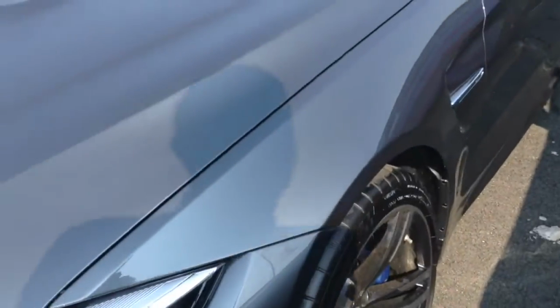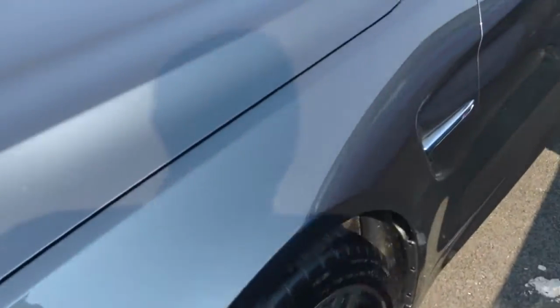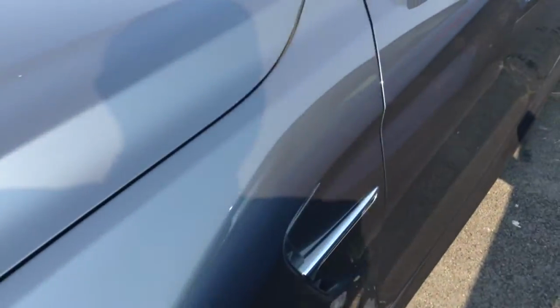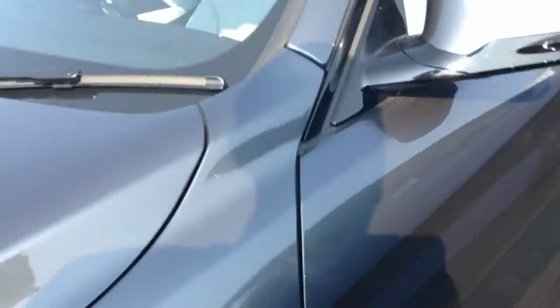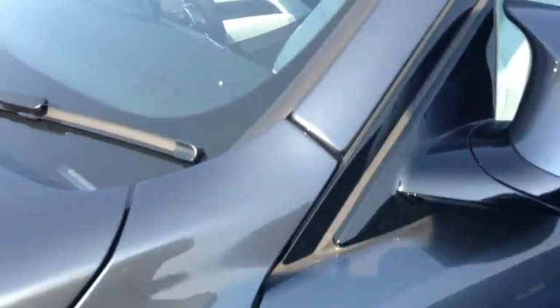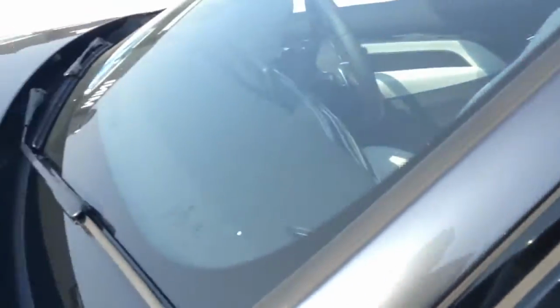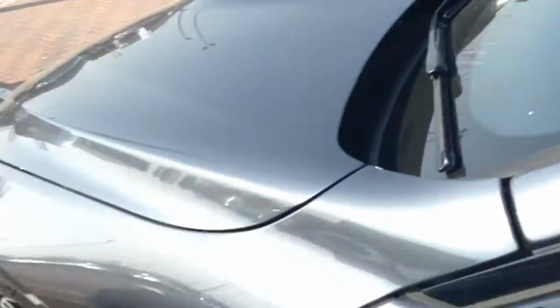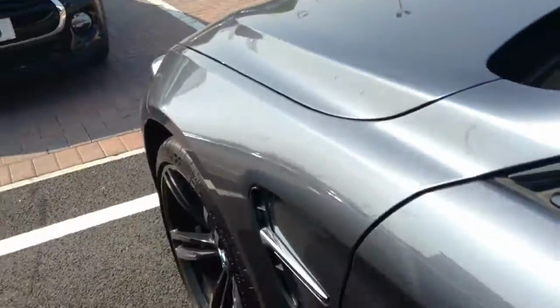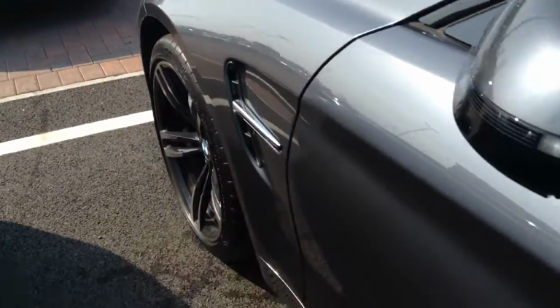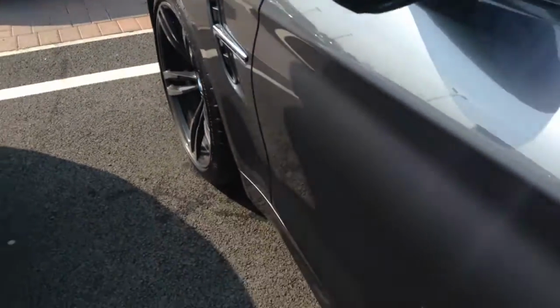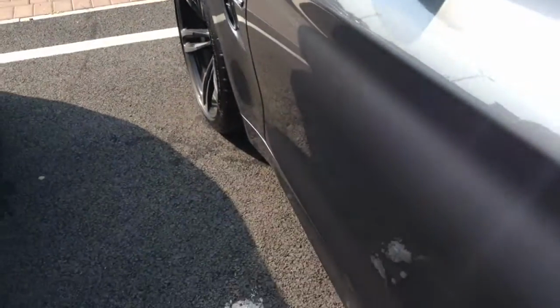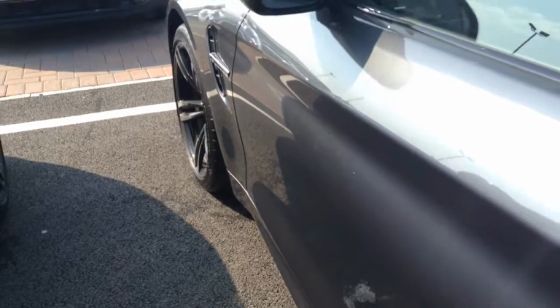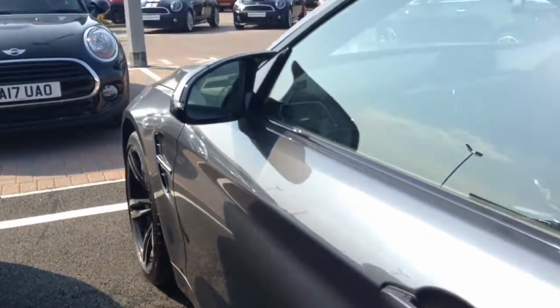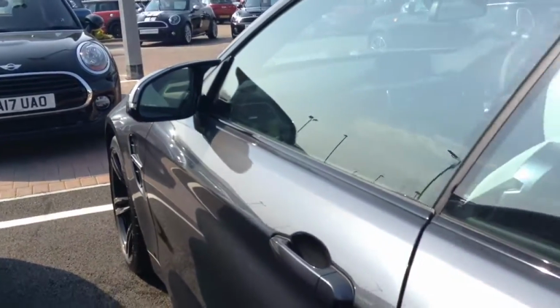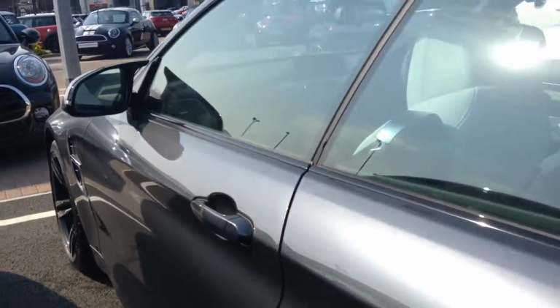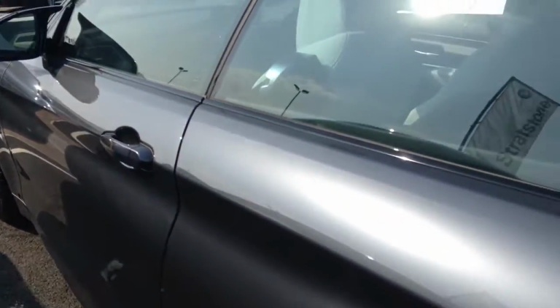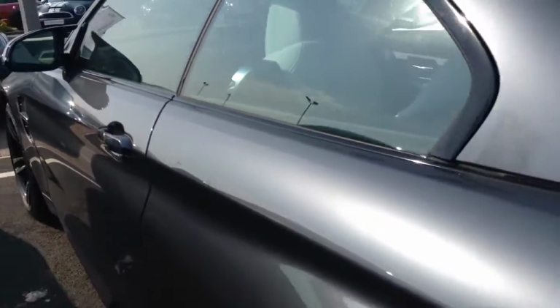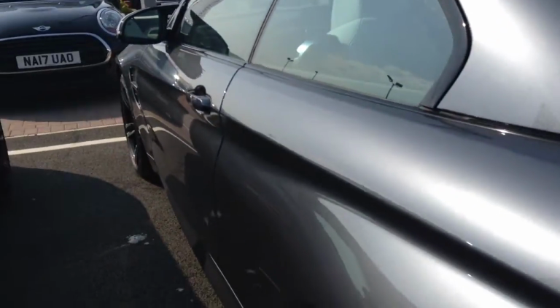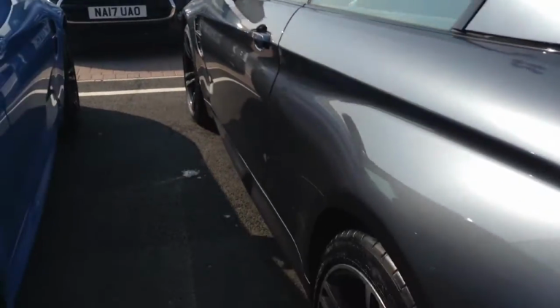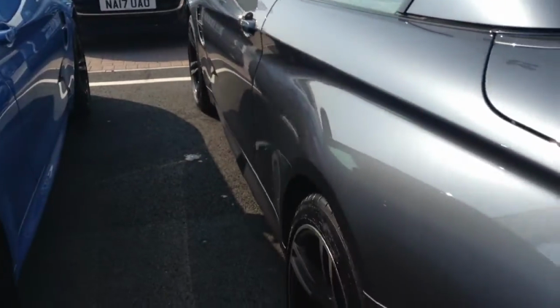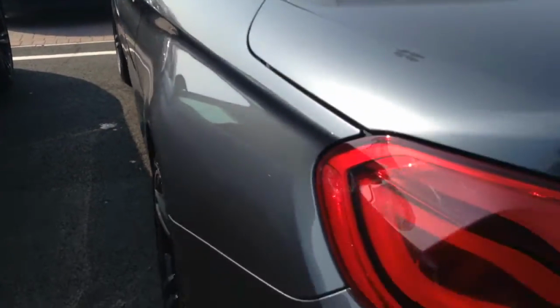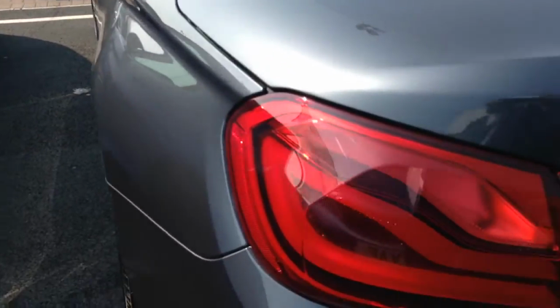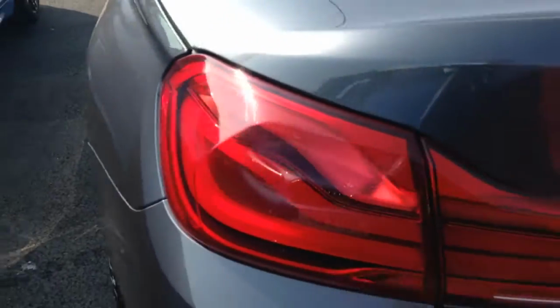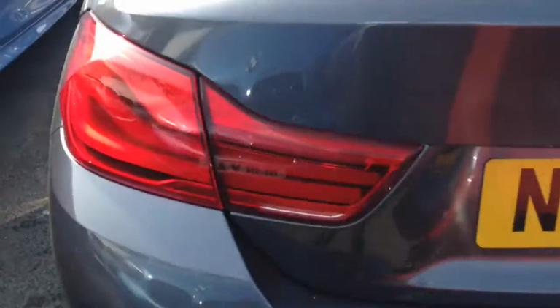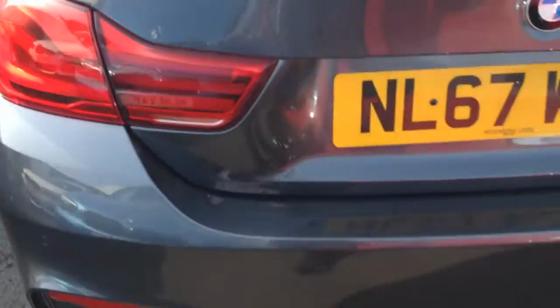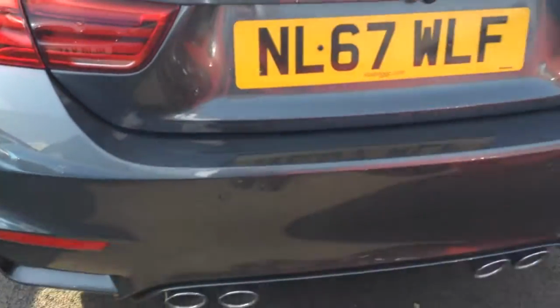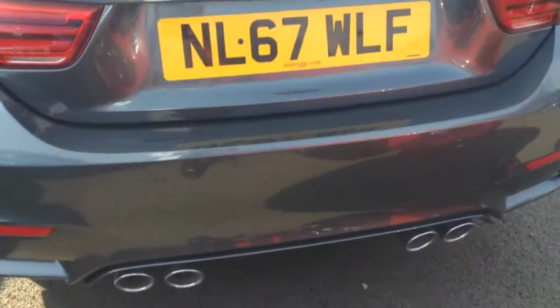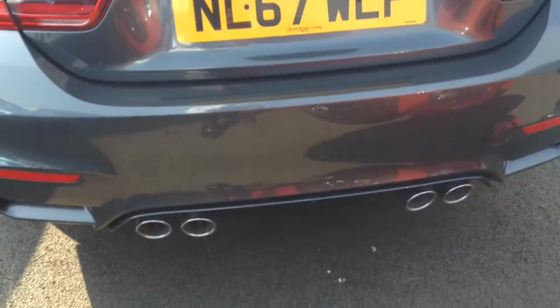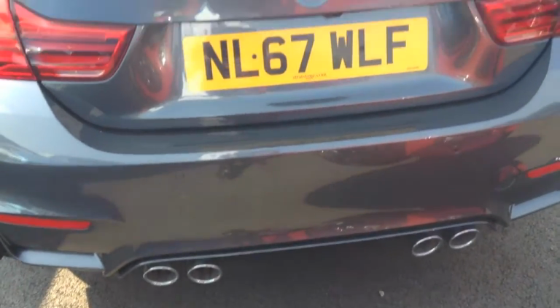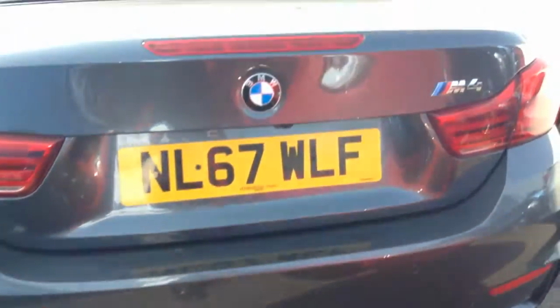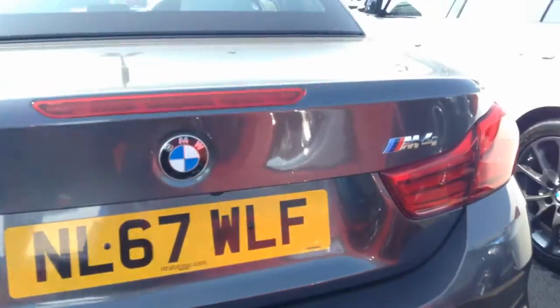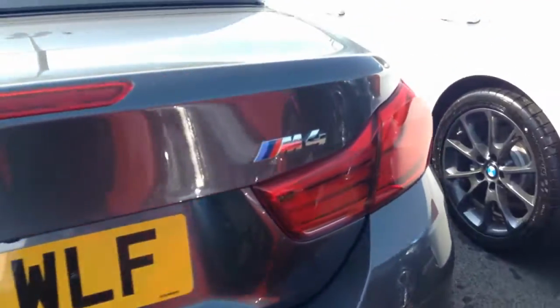The car itself is in pristine condition and does come with delivery miles only — it's only a handful of miles. It does have reverse sensors as well, and it is a convertible.